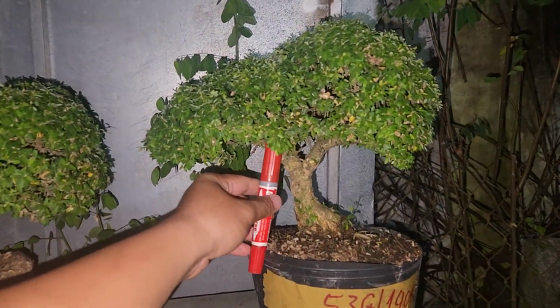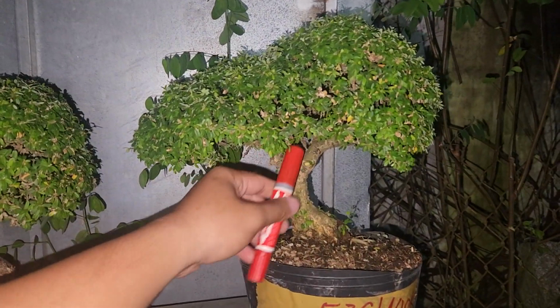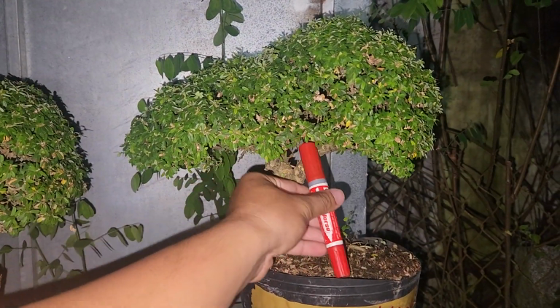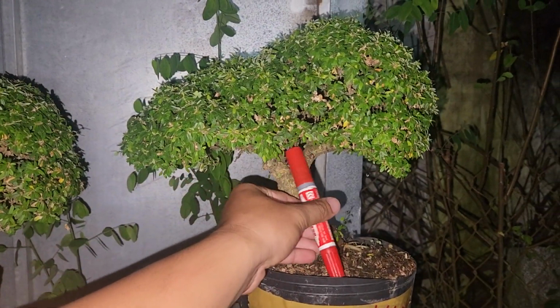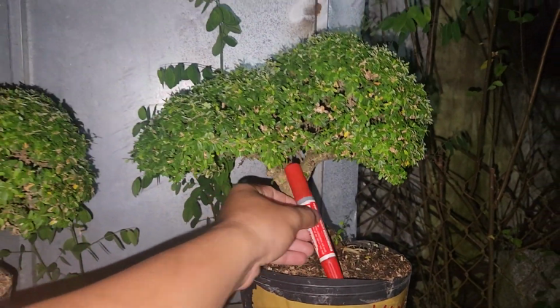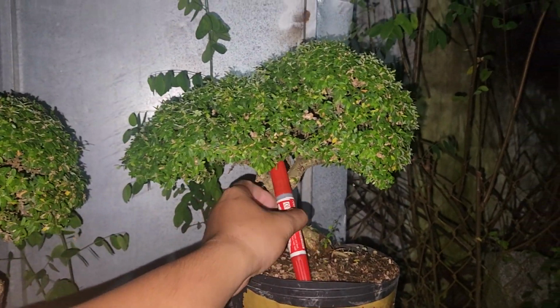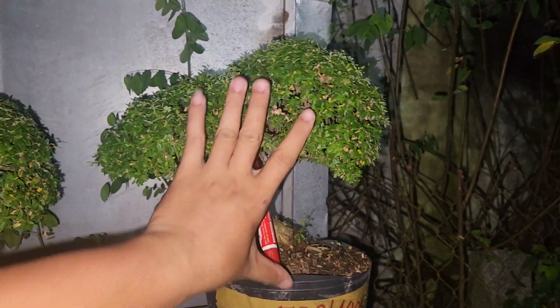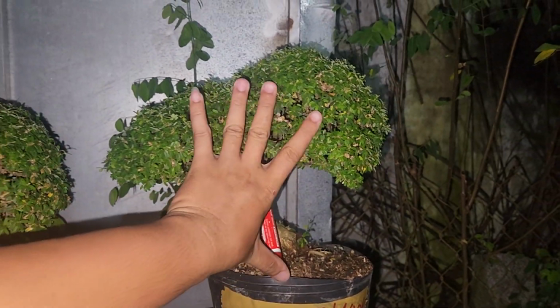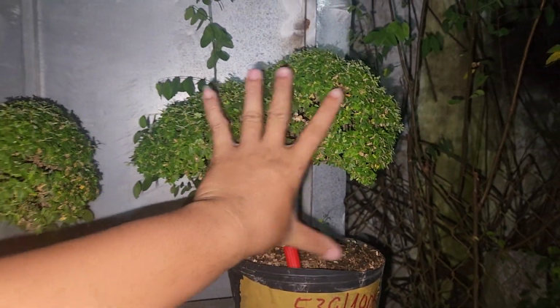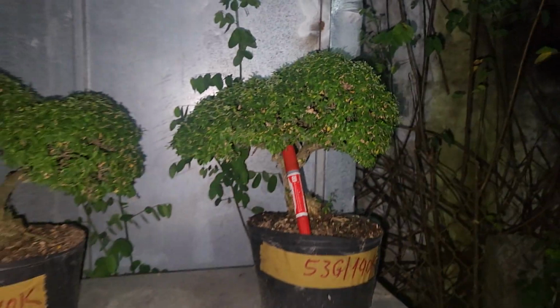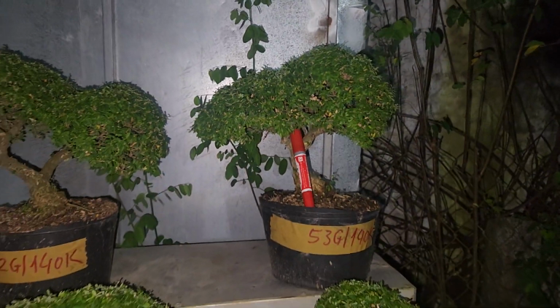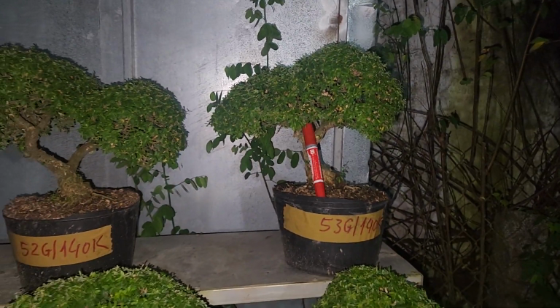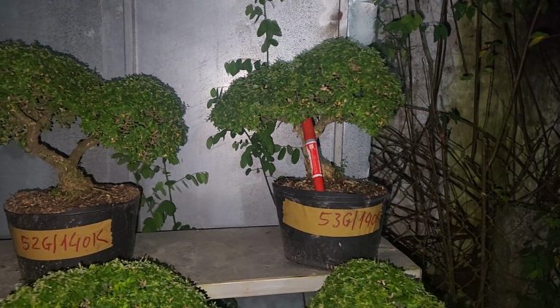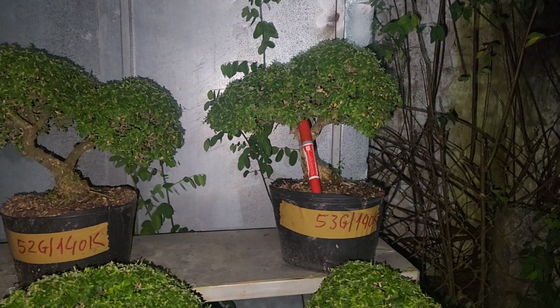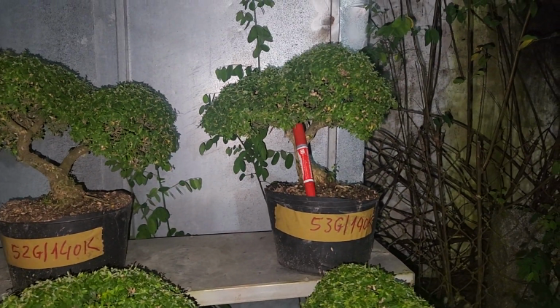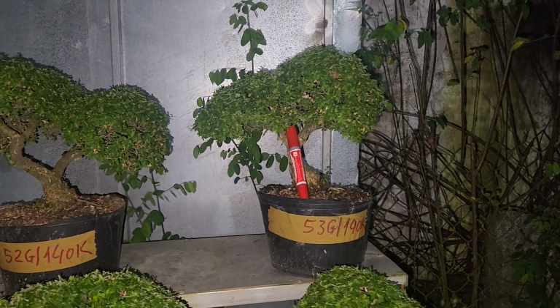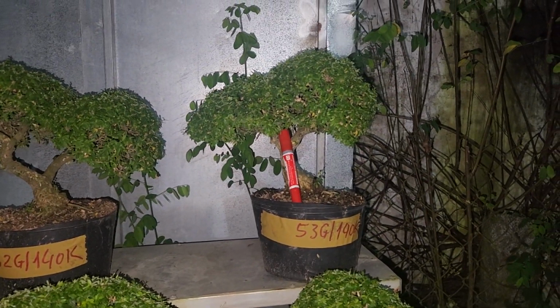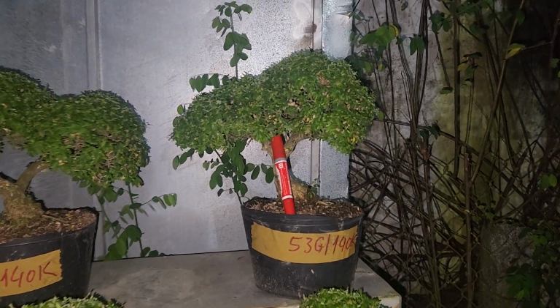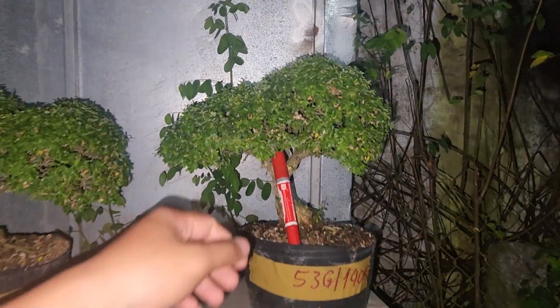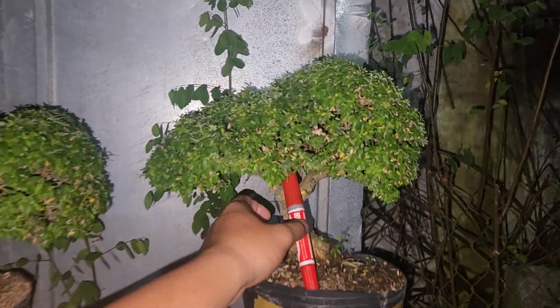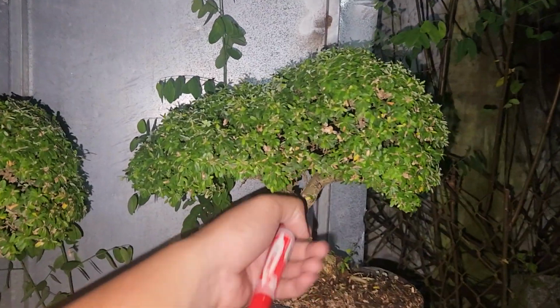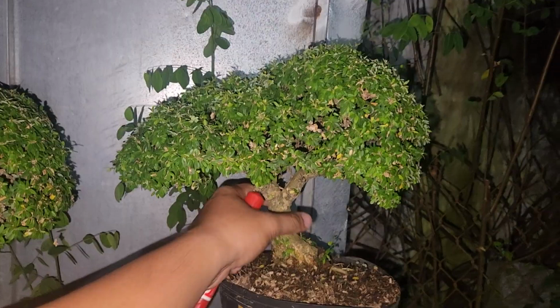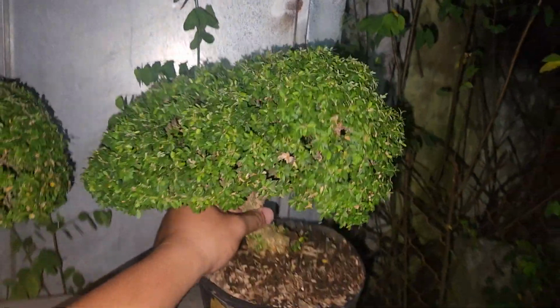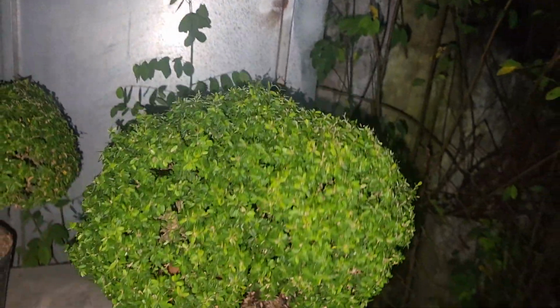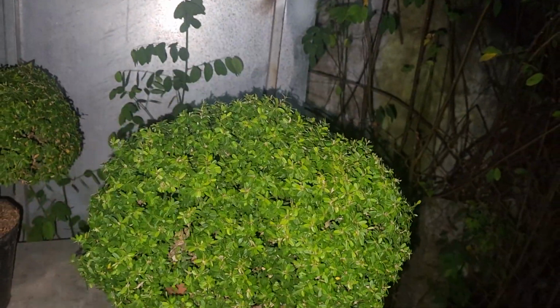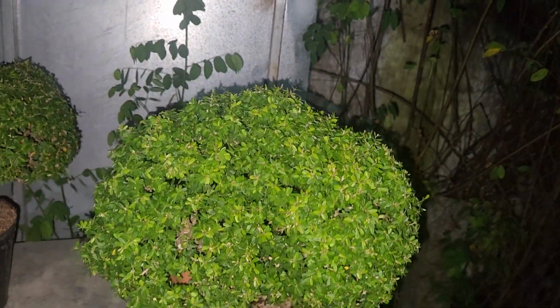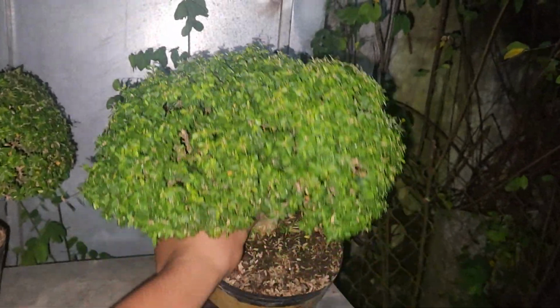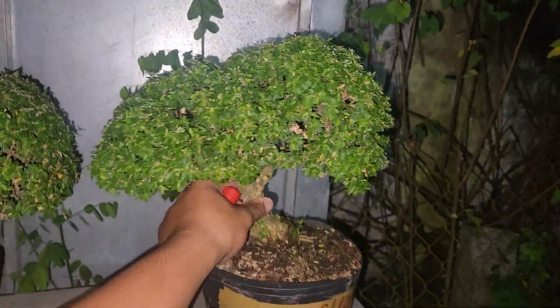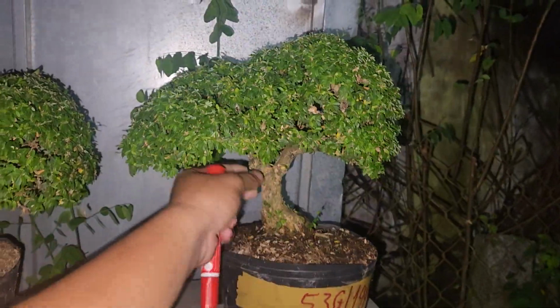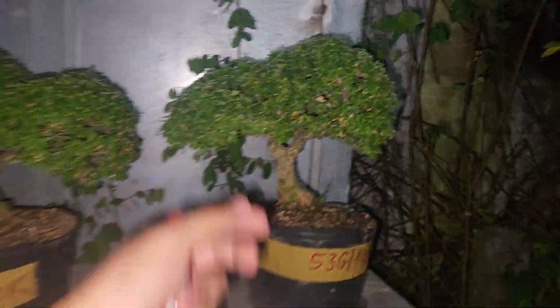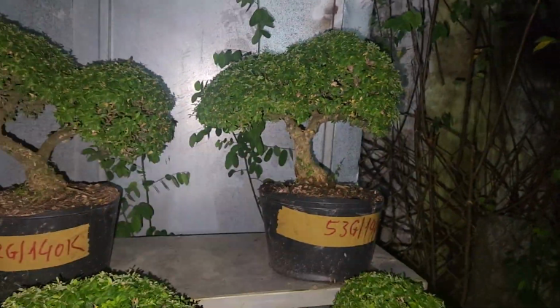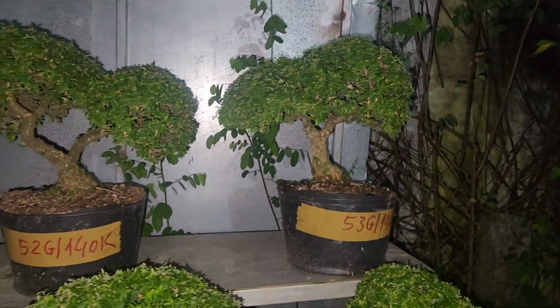Mã số 53g giá 140.000. Mấy cây này chiều cao tầm khoảng chừng 30cm nha cô chú. Cô chú mua số lượng nhiều thì gọi điện cho vườn con nha.